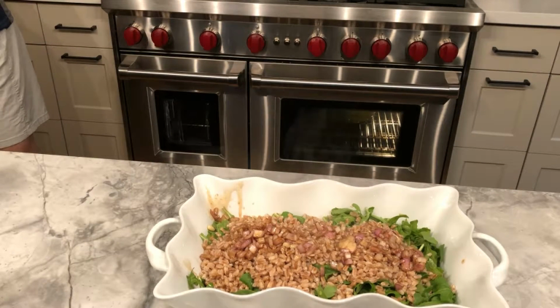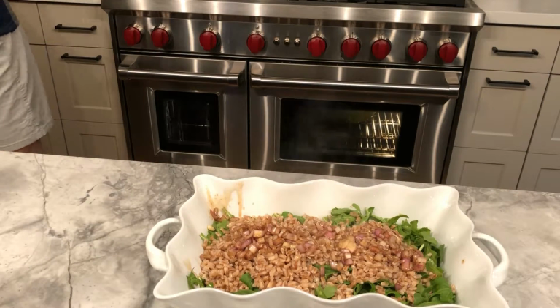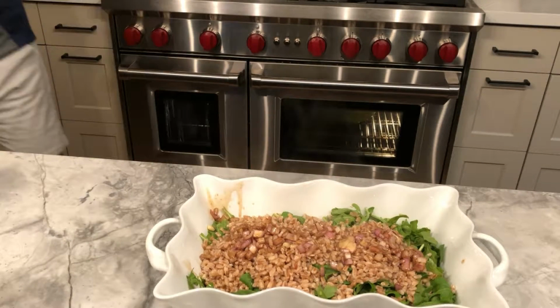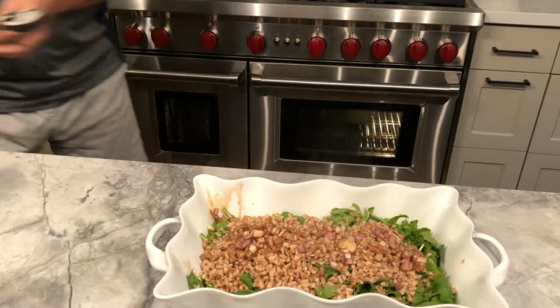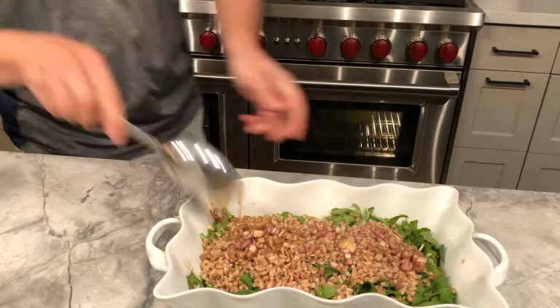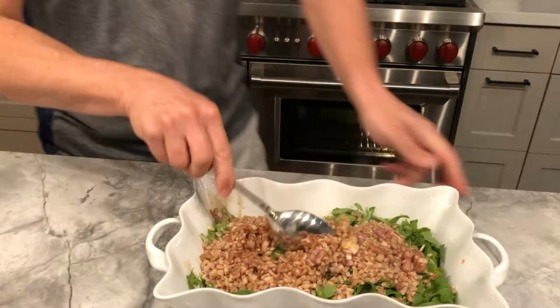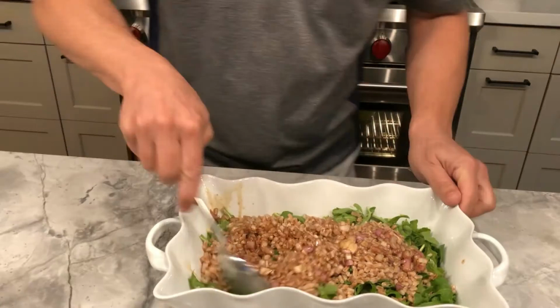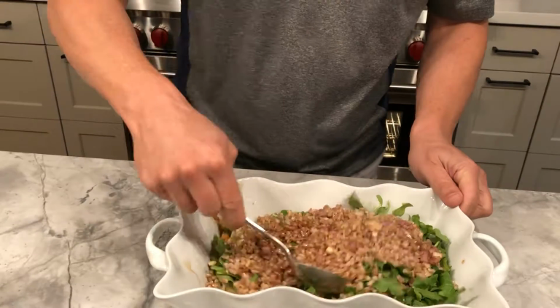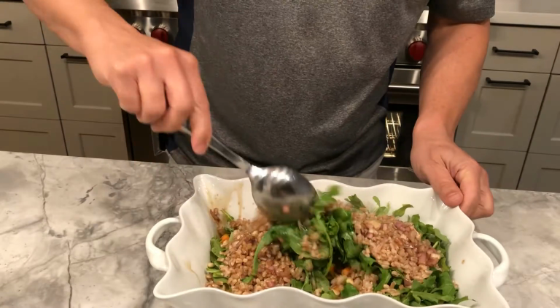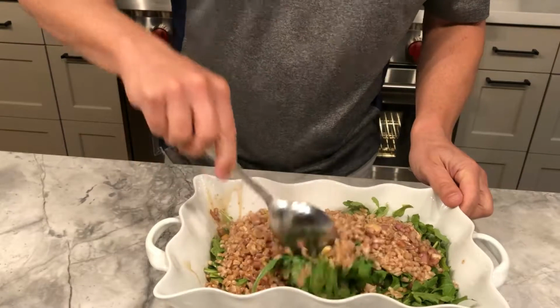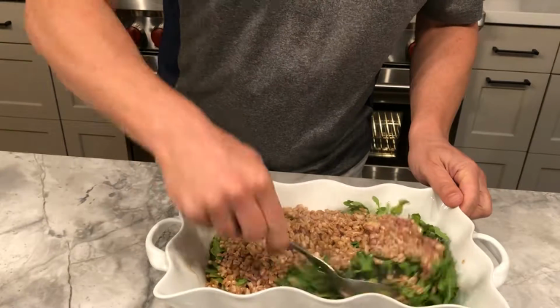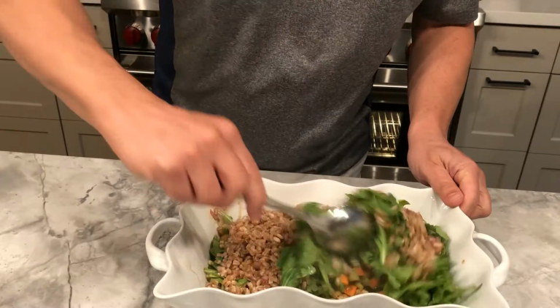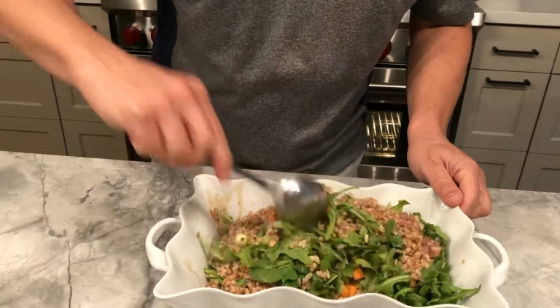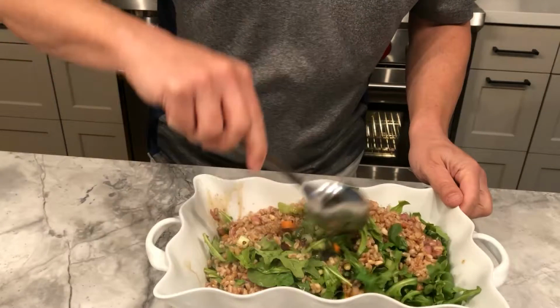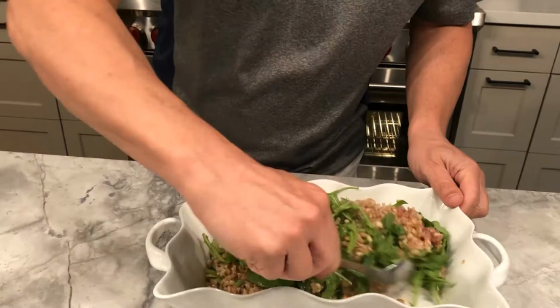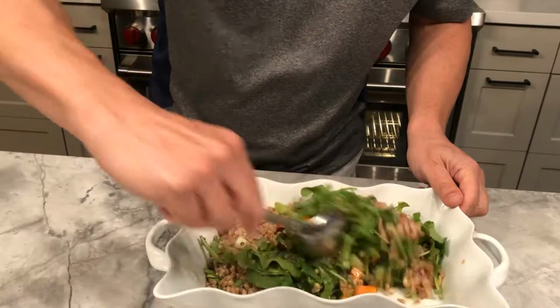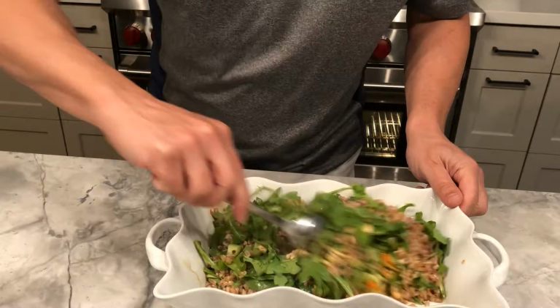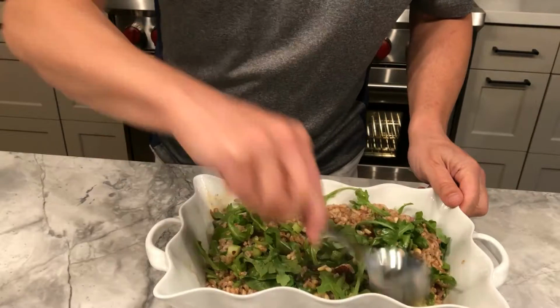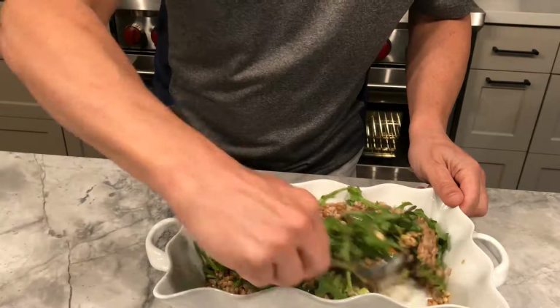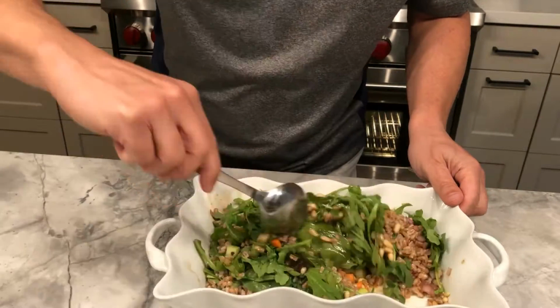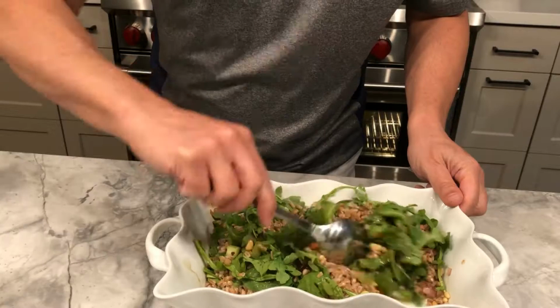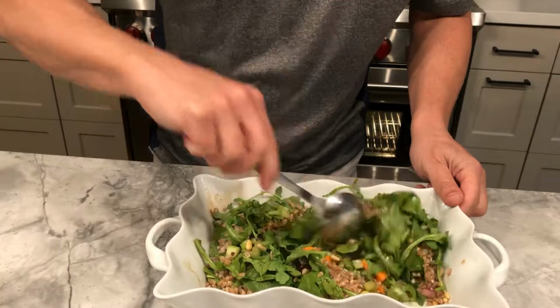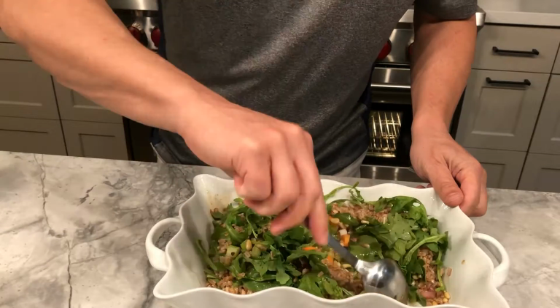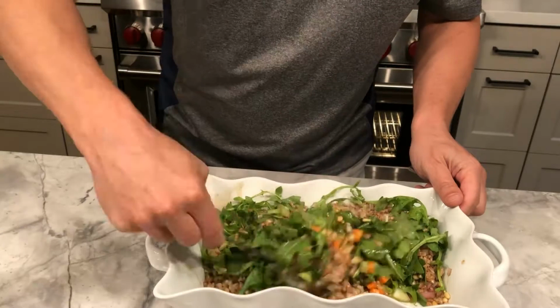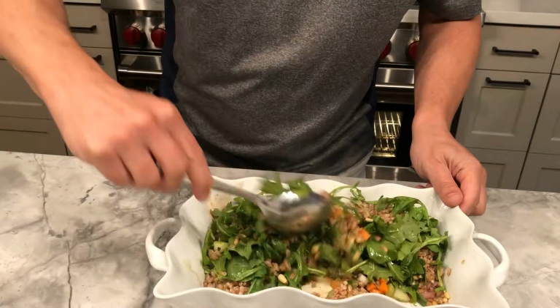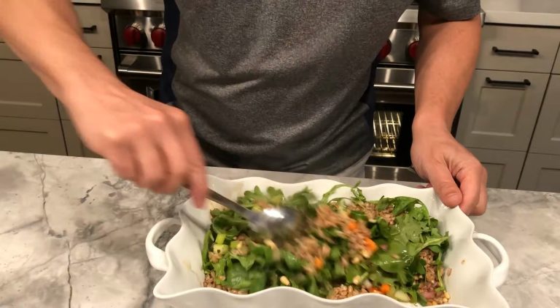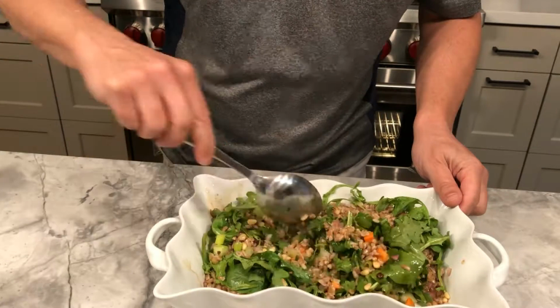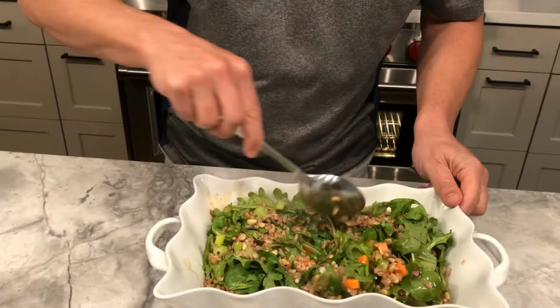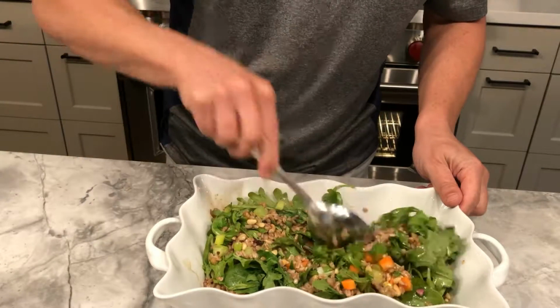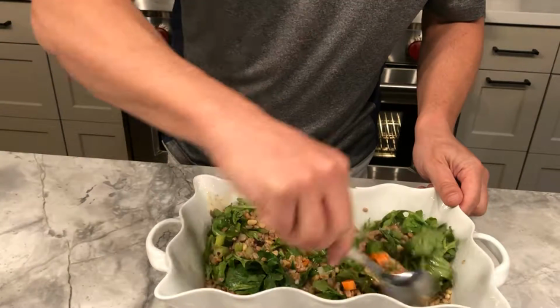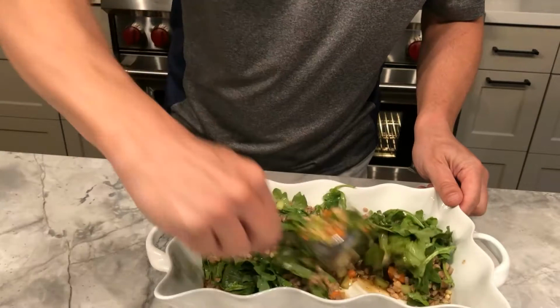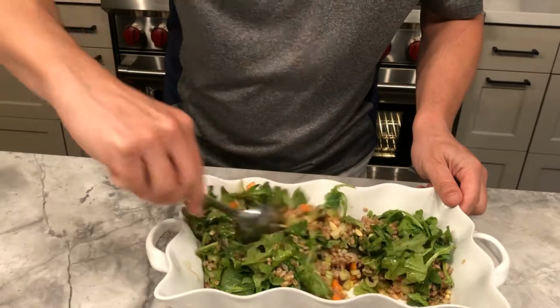So I shook that up and poured it on top of the warm farro so it will absorb. And the farro, being hot, will help wilt the arugula as well.